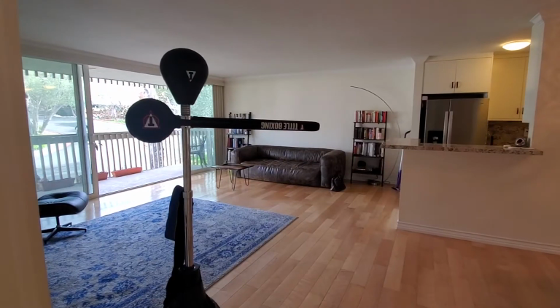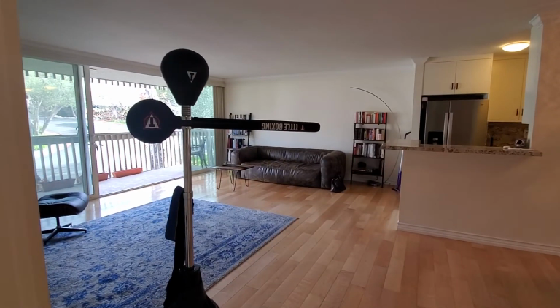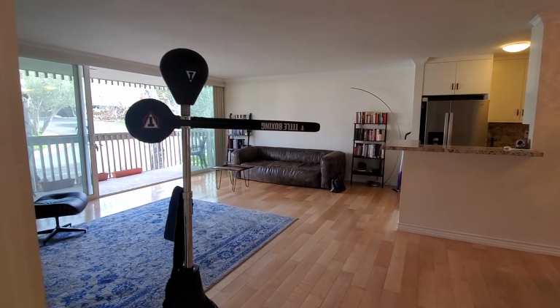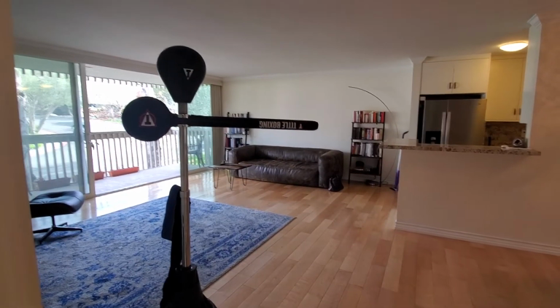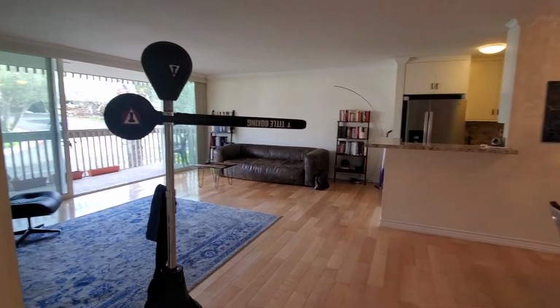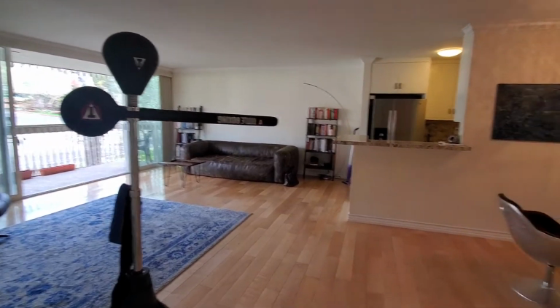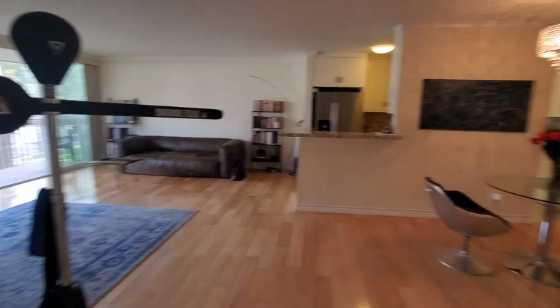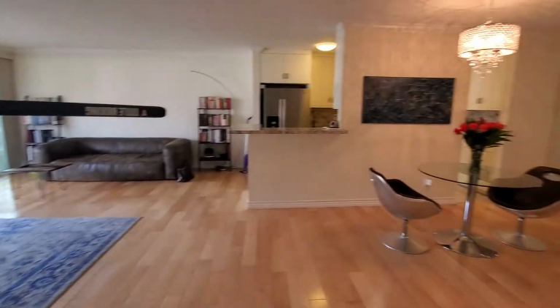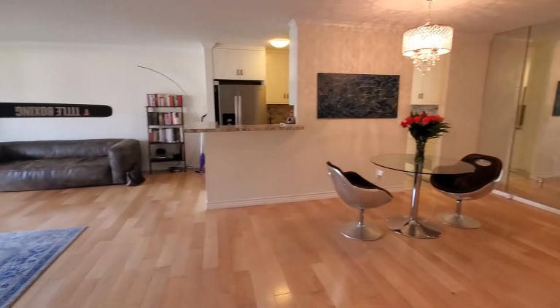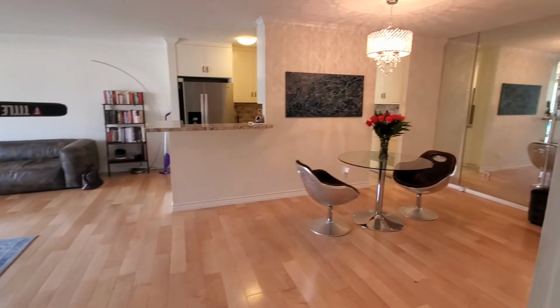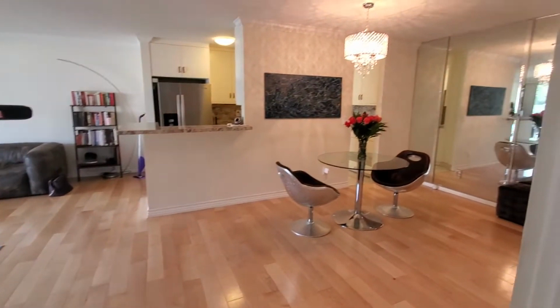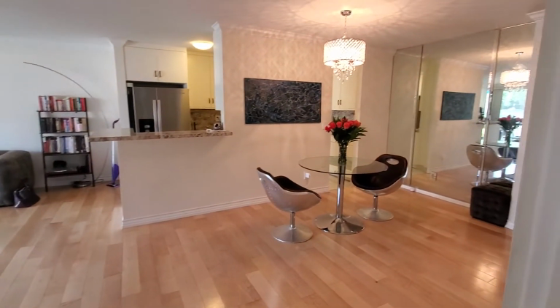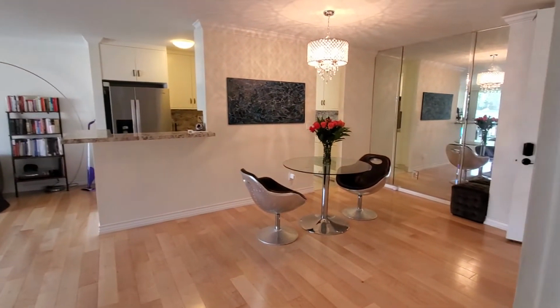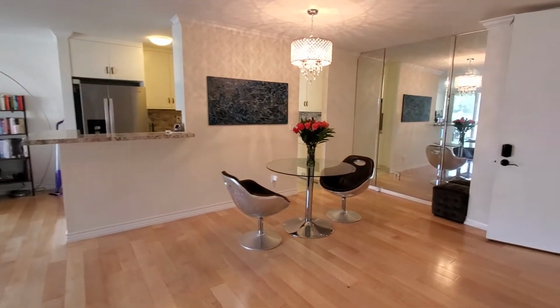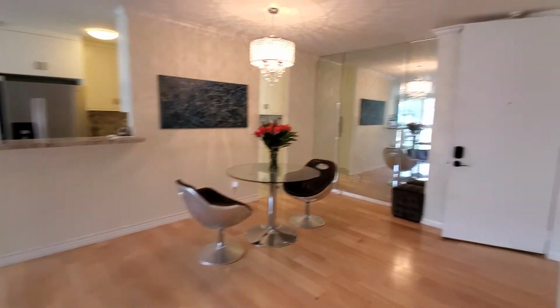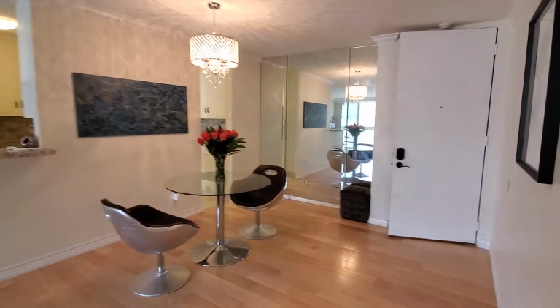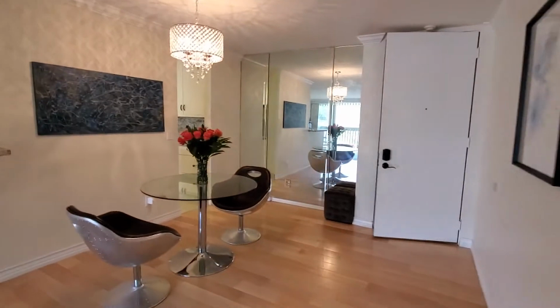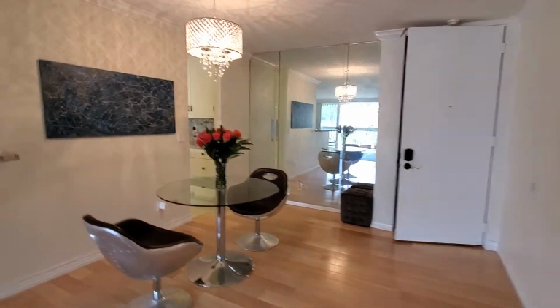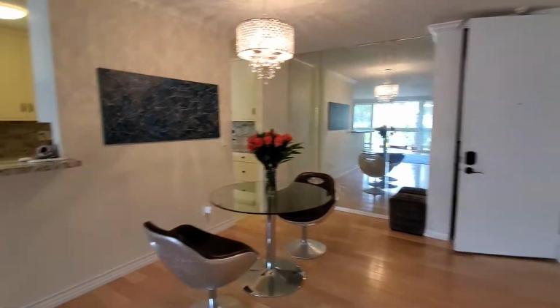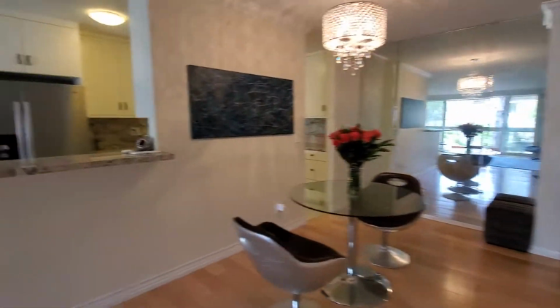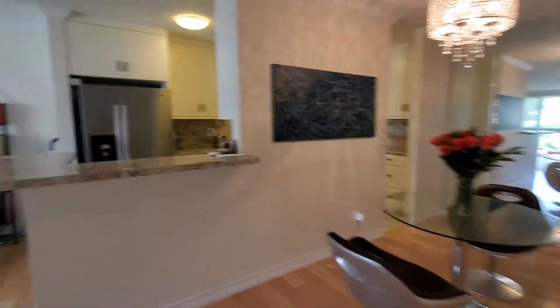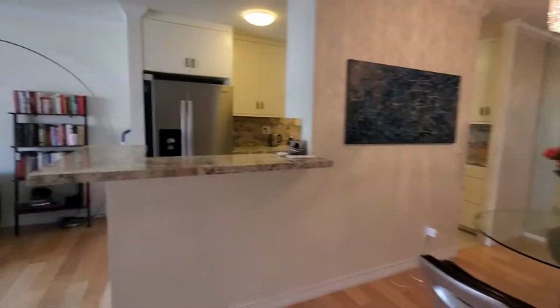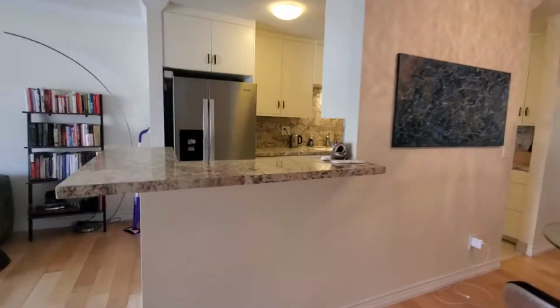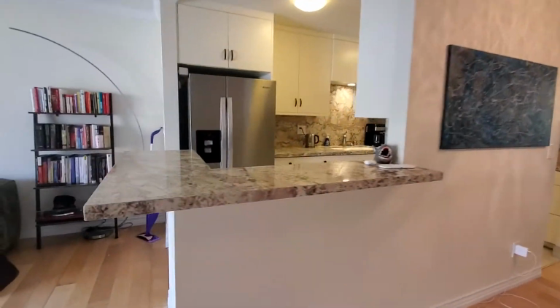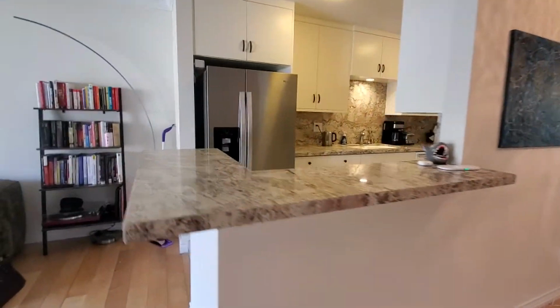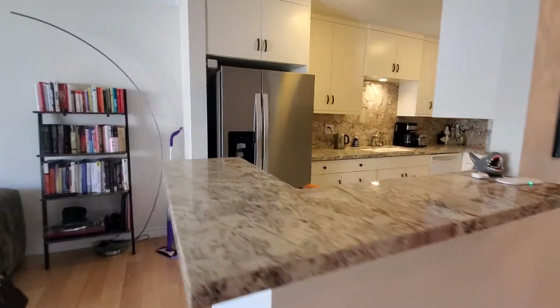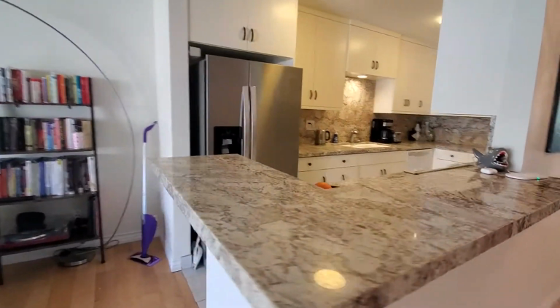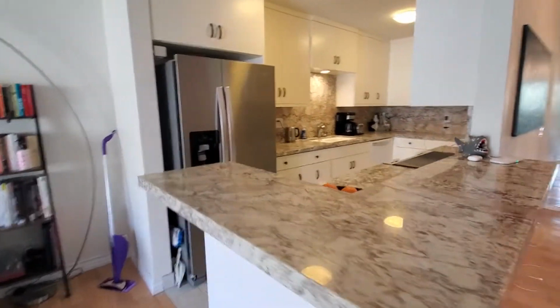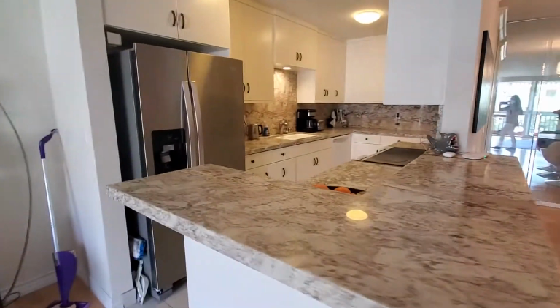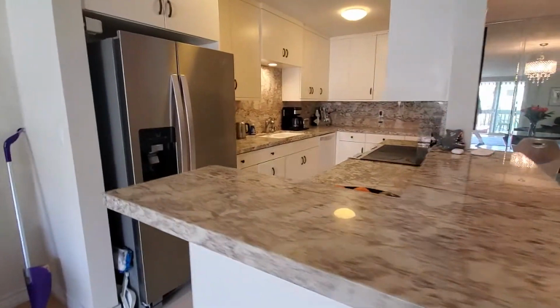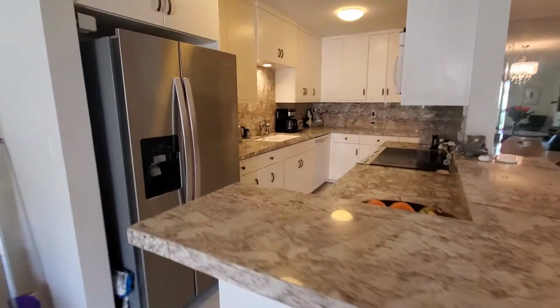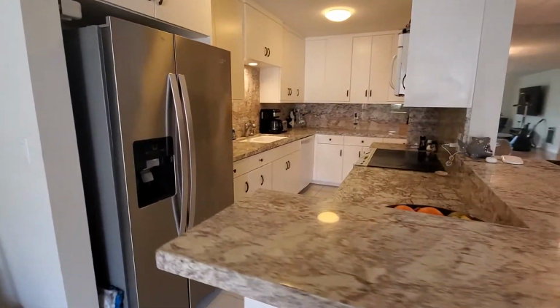So we'll give one more shot of the living room, with the kitchen on this side.